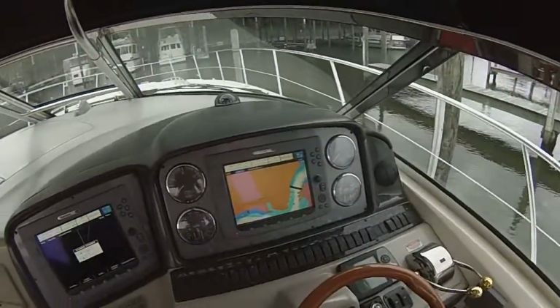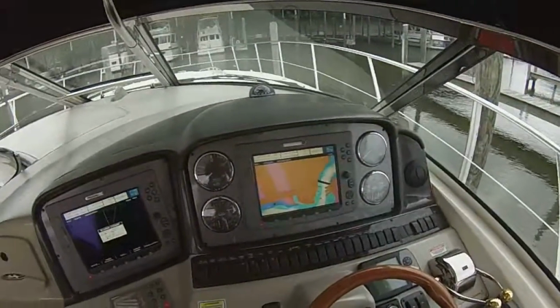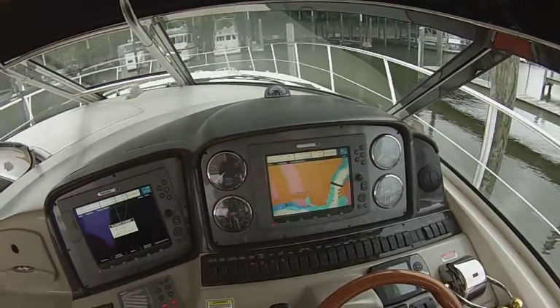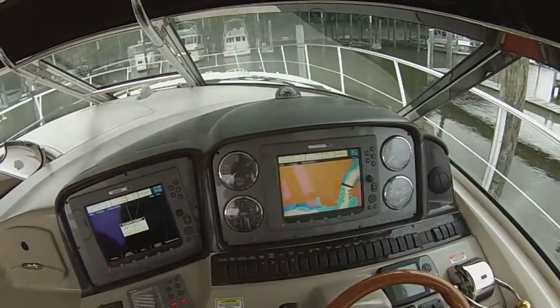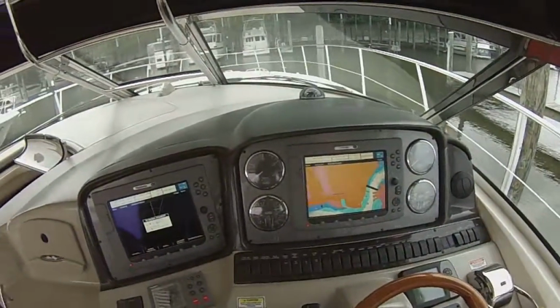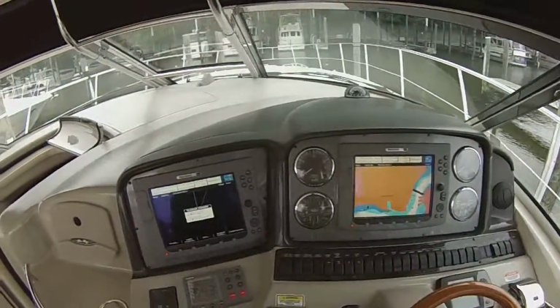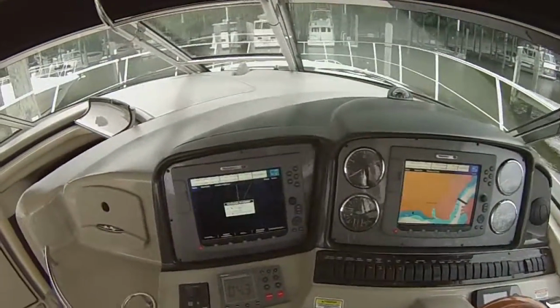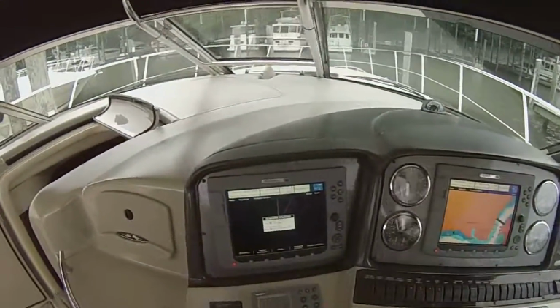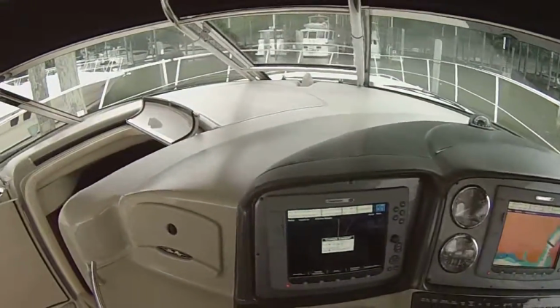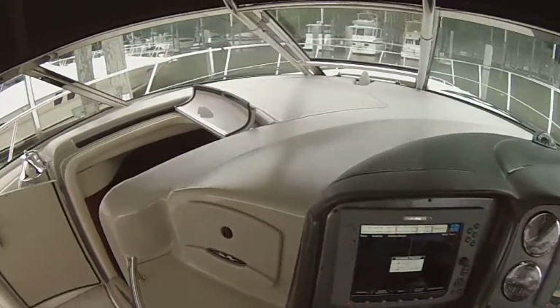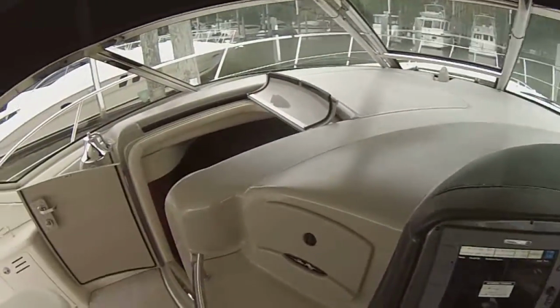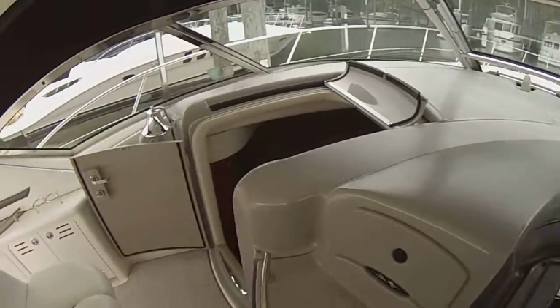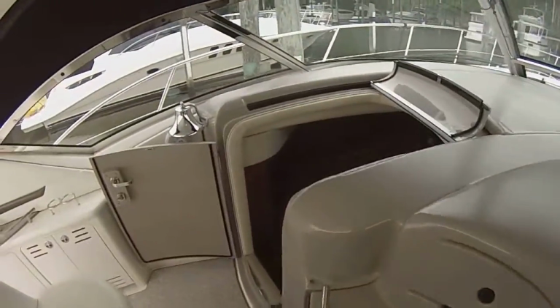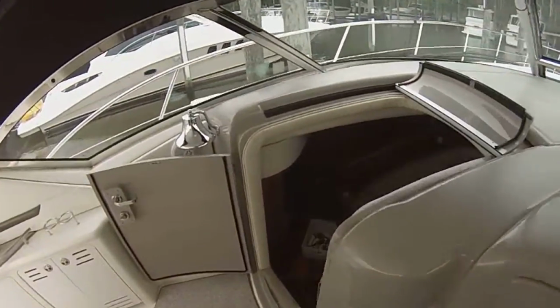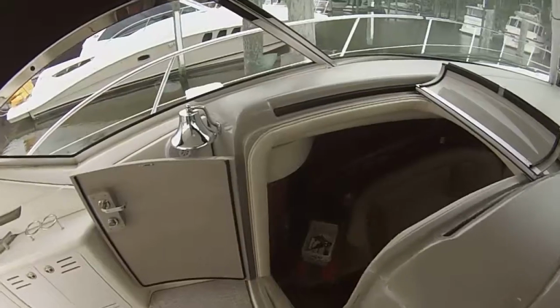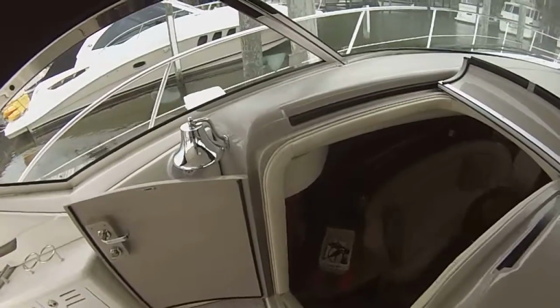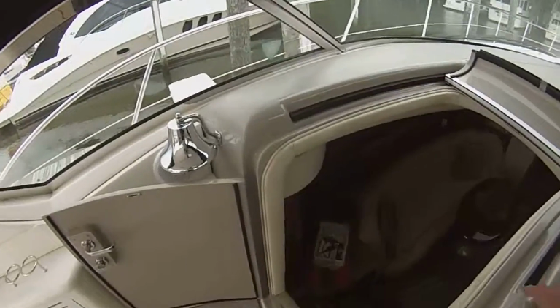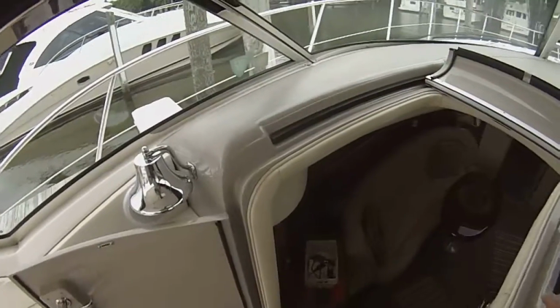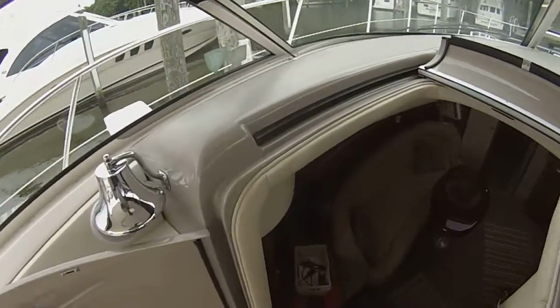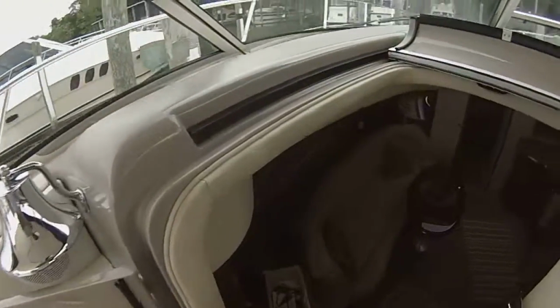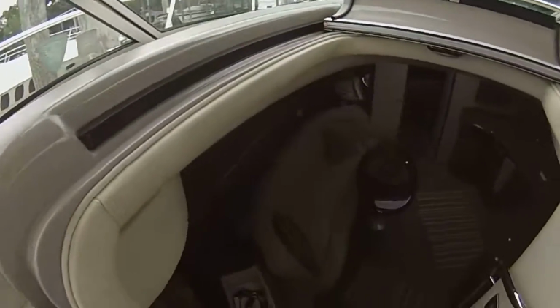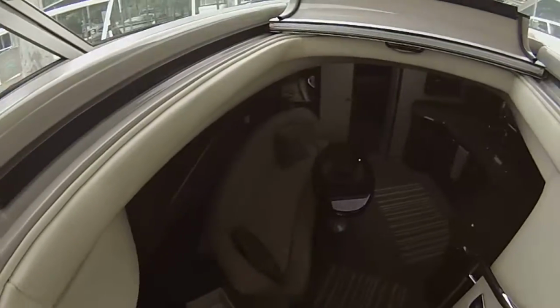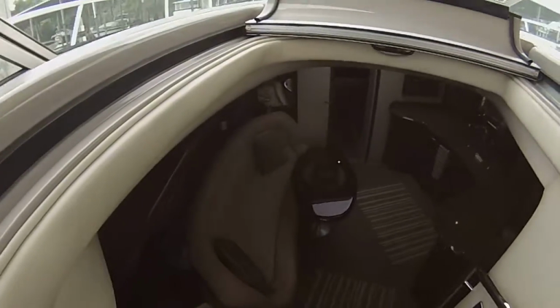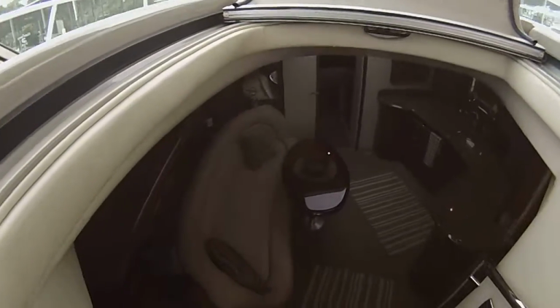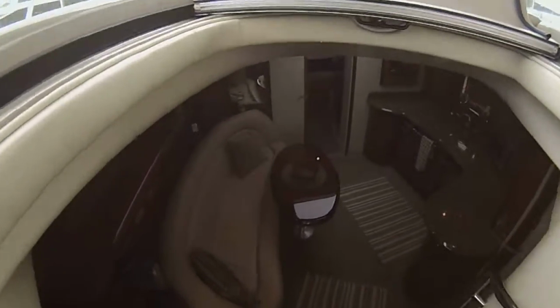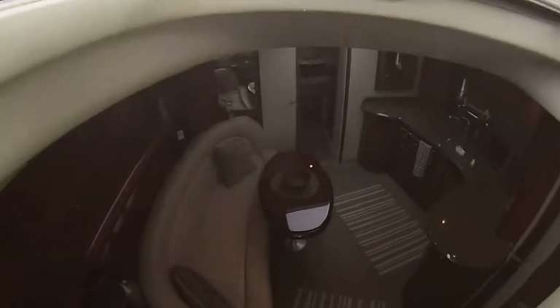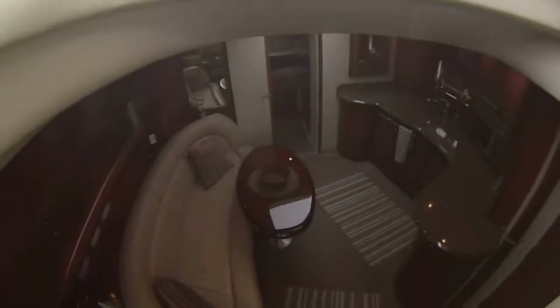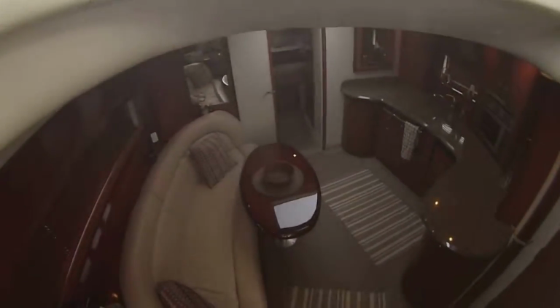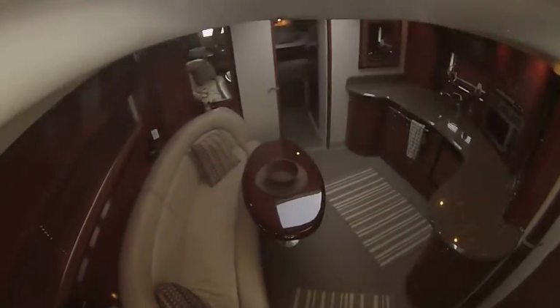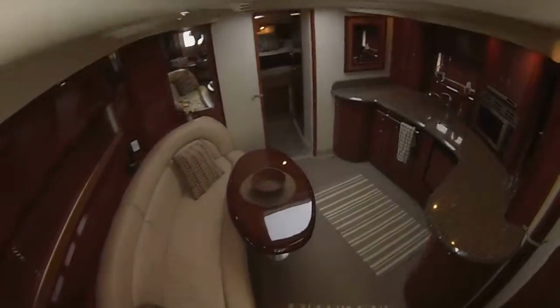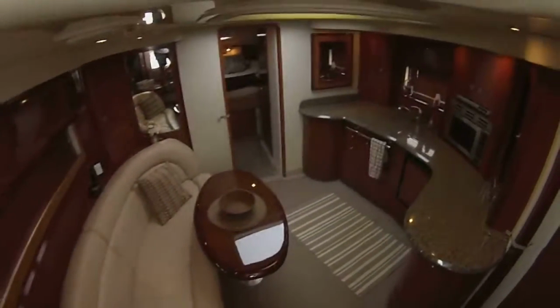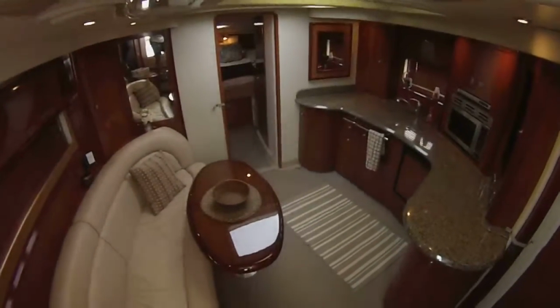Bow thruster, great helm, the way it's laid out — everything's accessible, great boat to run. We've sold a couple of these; Sea Ray really got it right.